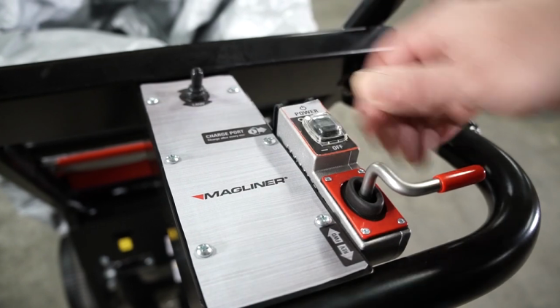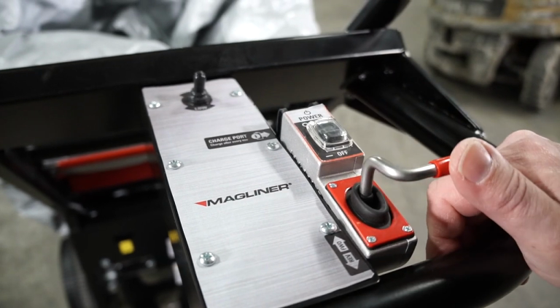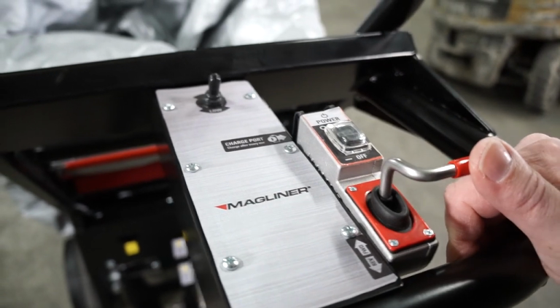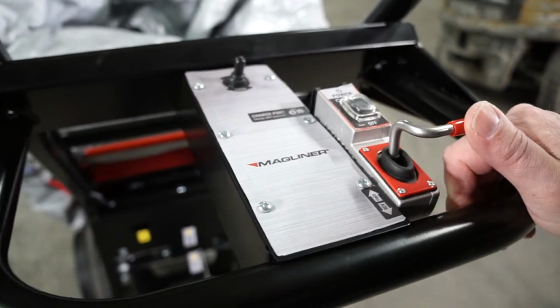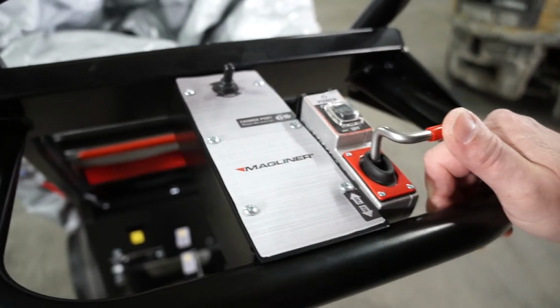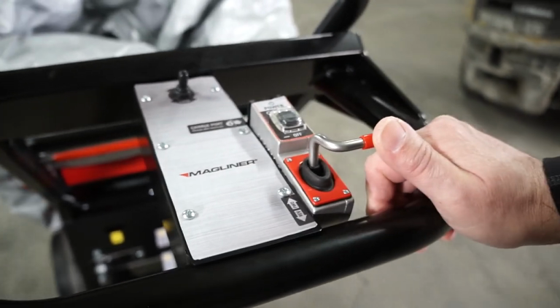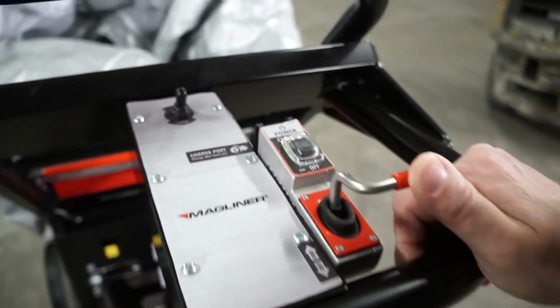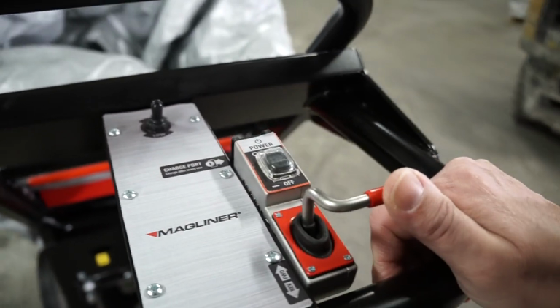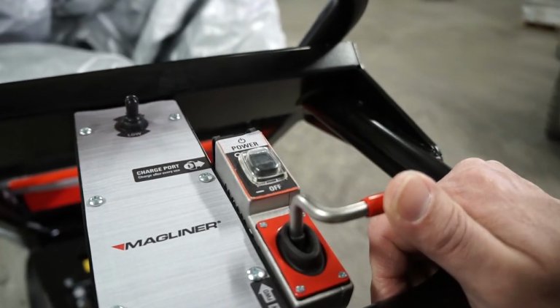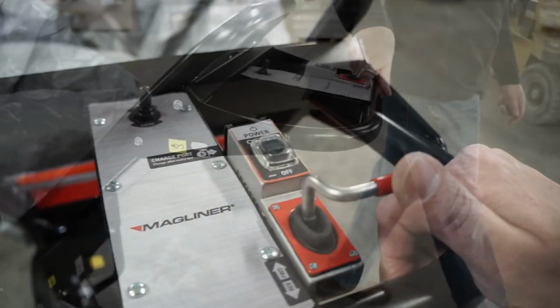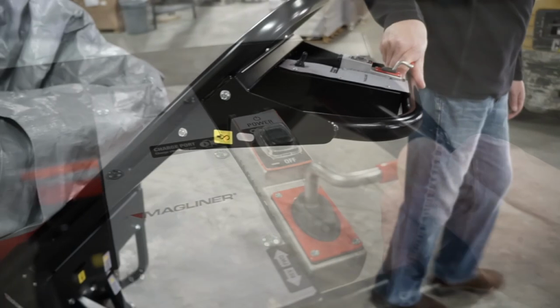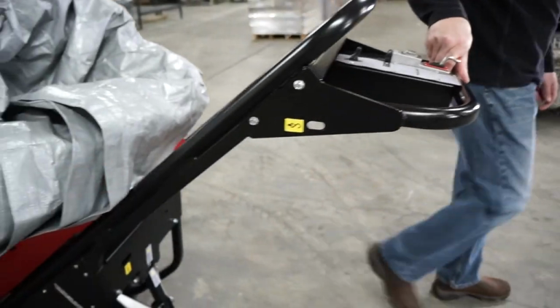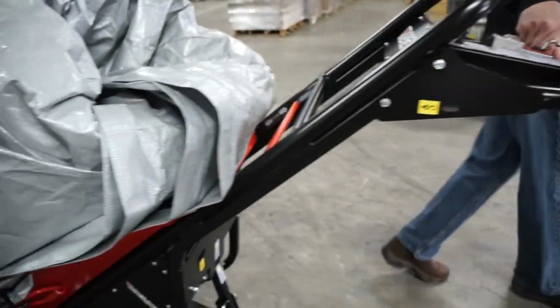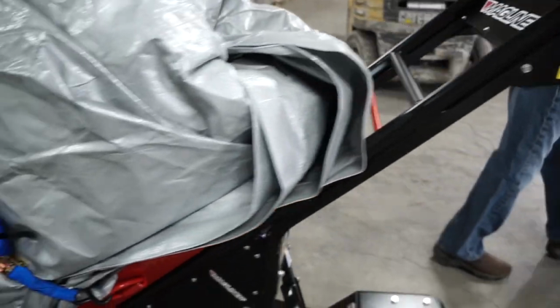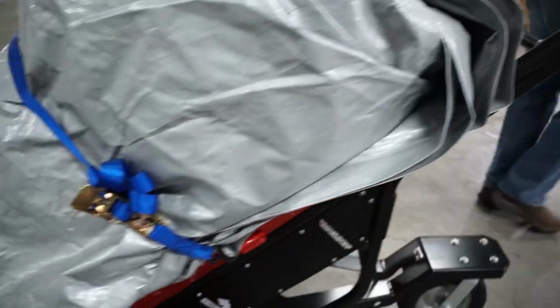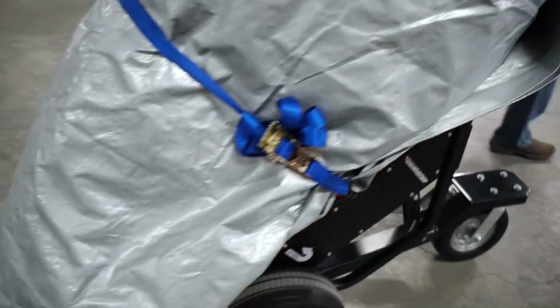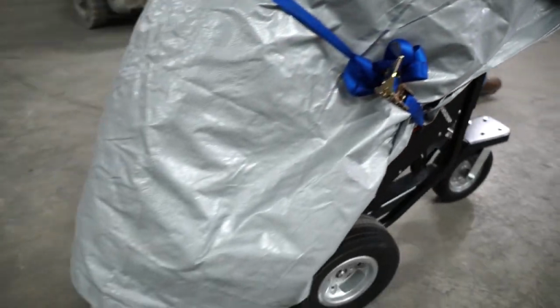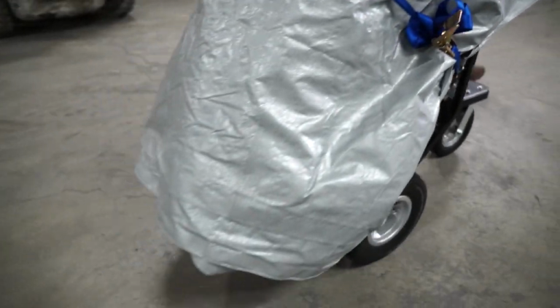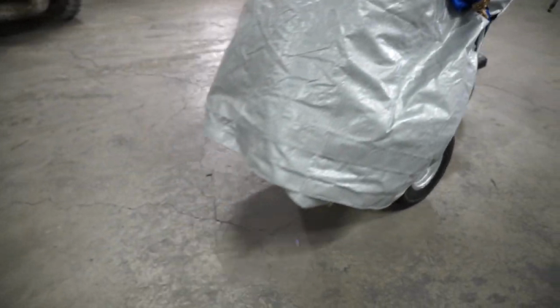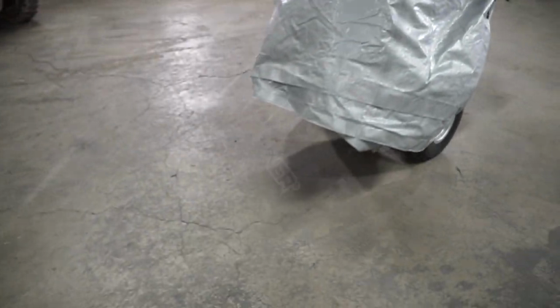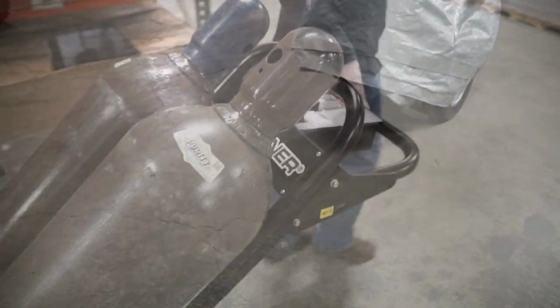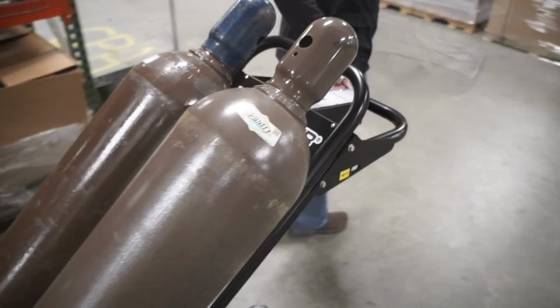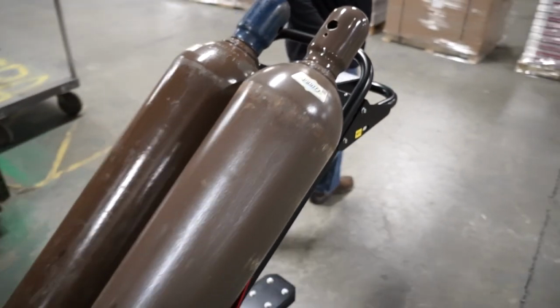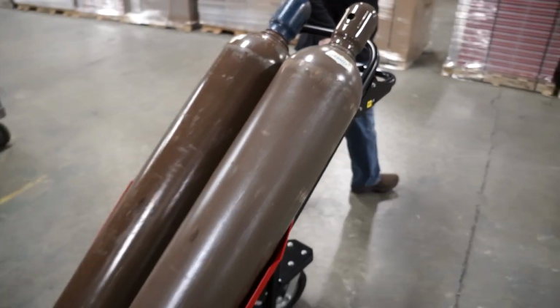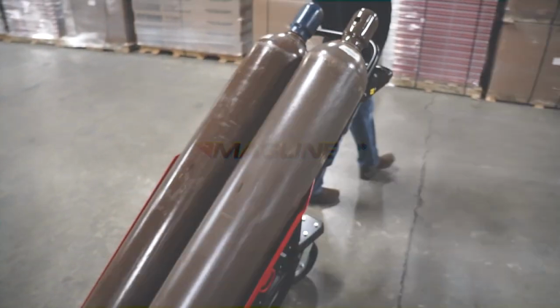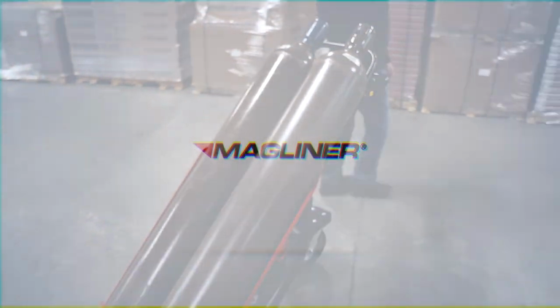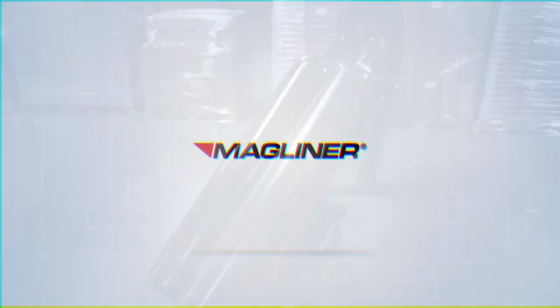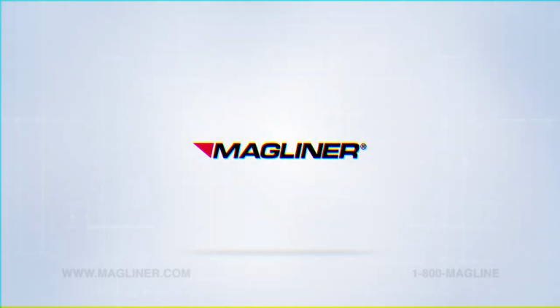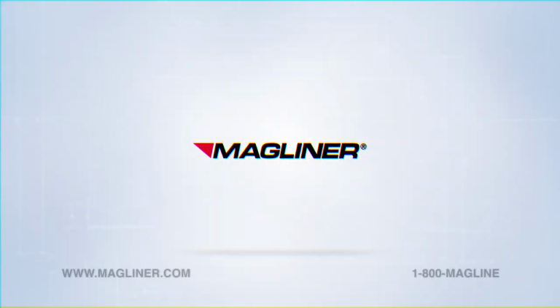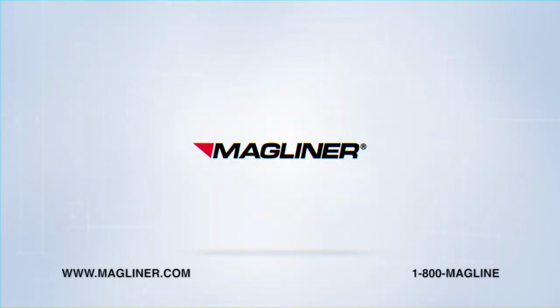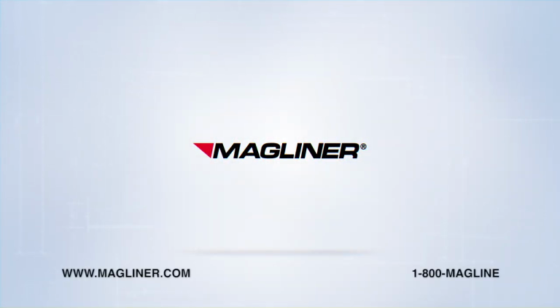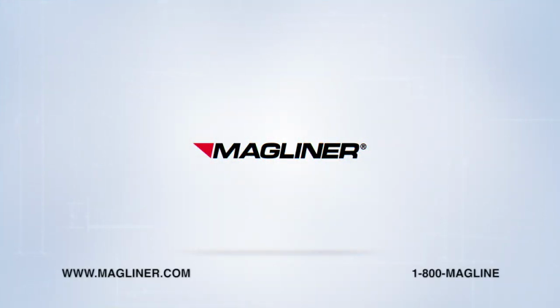So when you need a safe, flexible, and powerful way to move loads up to 1,000 pounds with no need for operator certification, the motorized hand truck from Magline will get it done. With the value, quality, and innovation of Magliner.